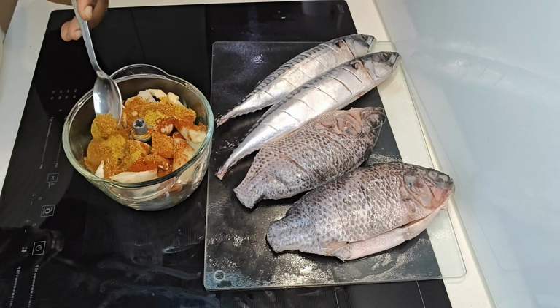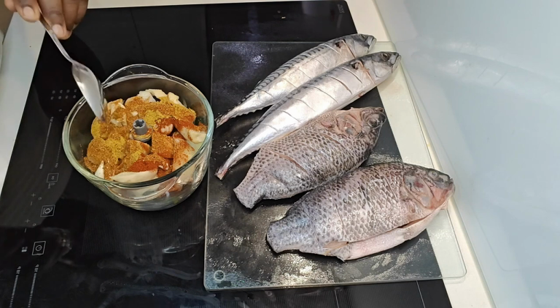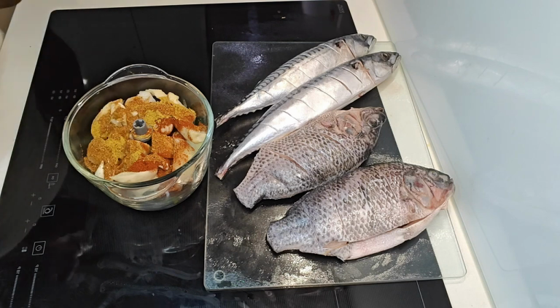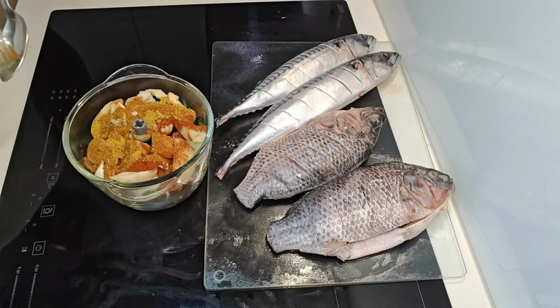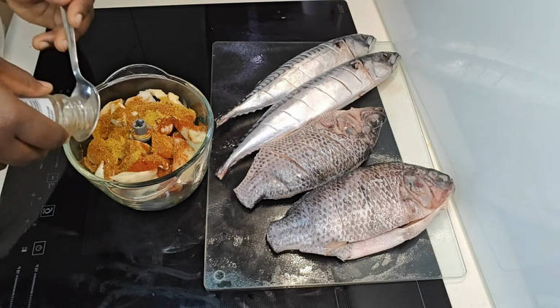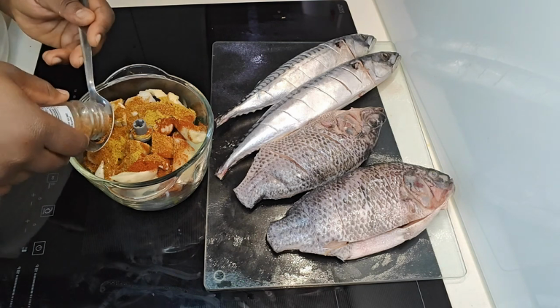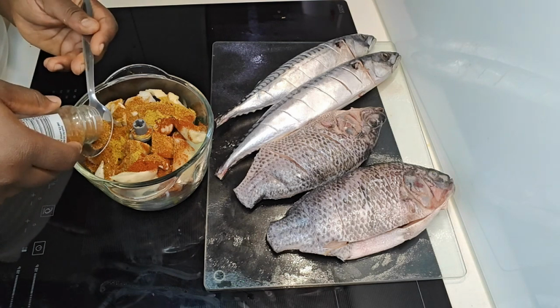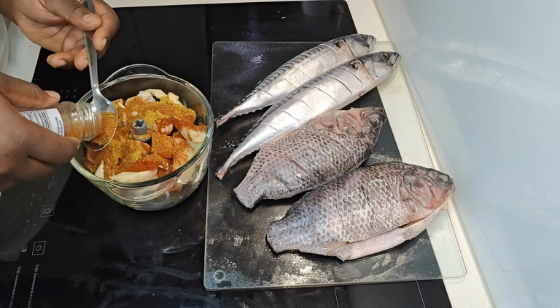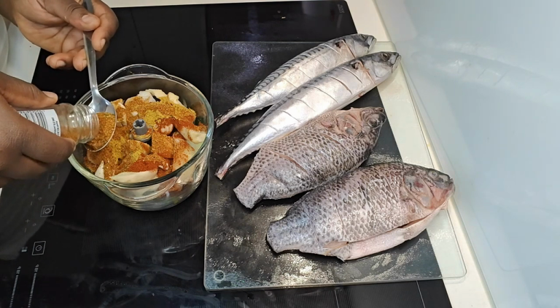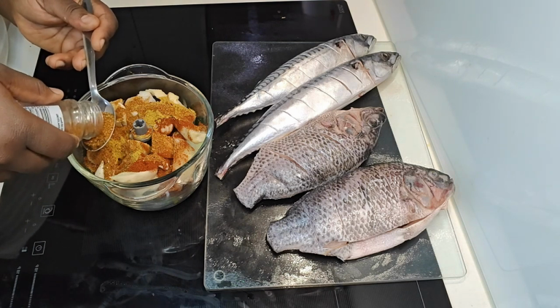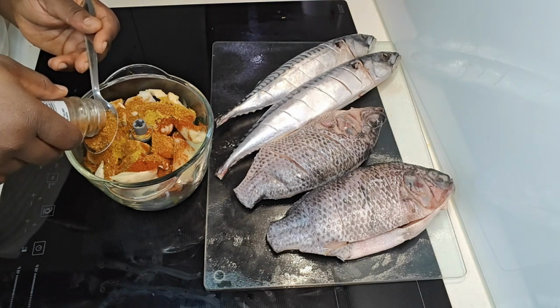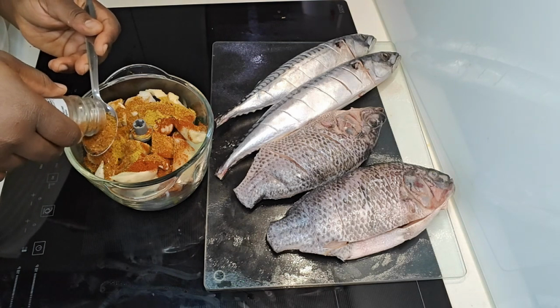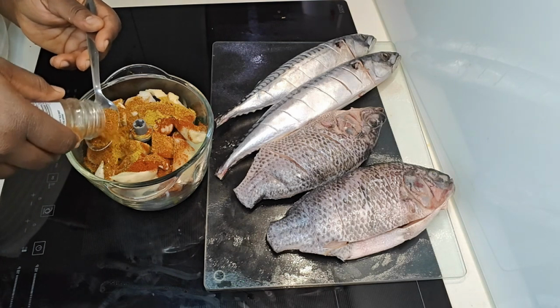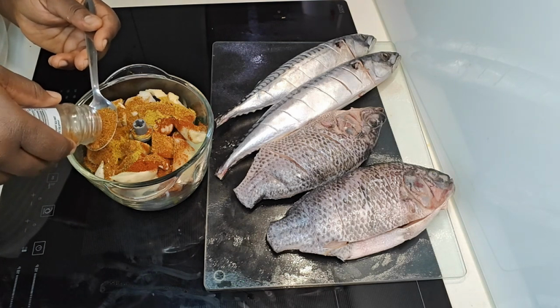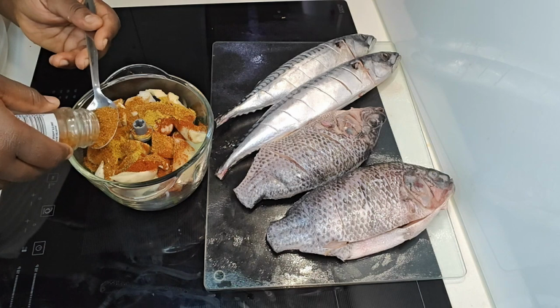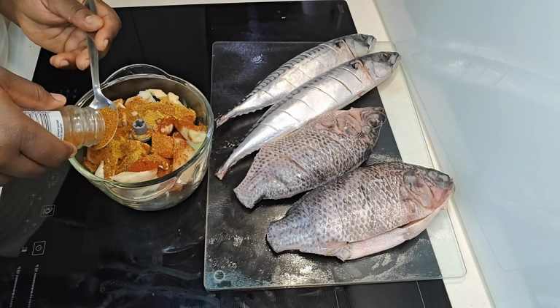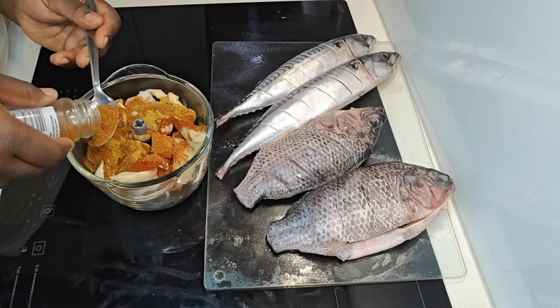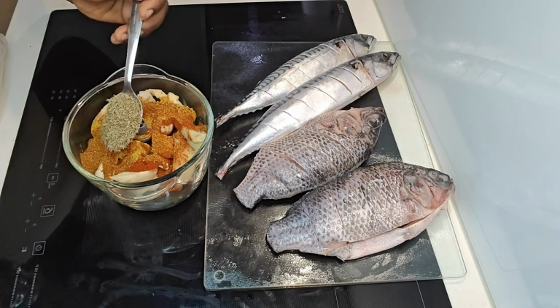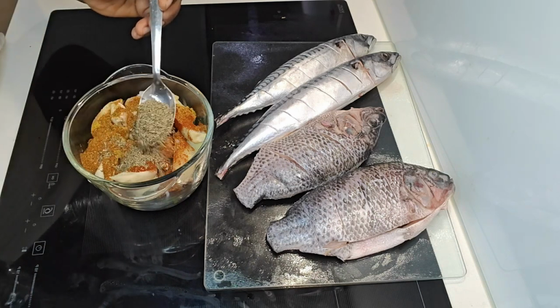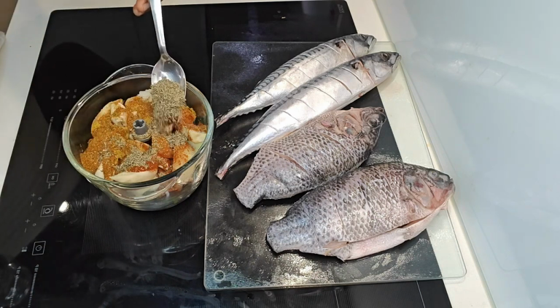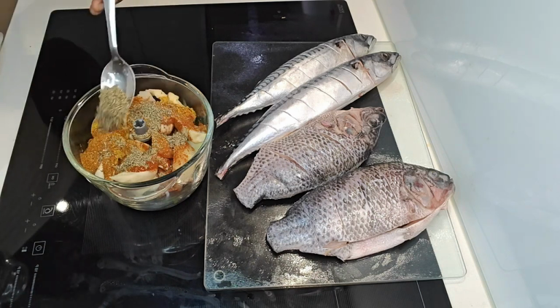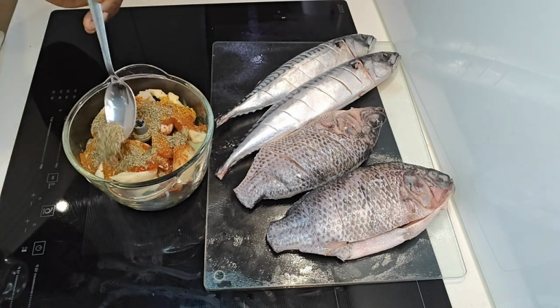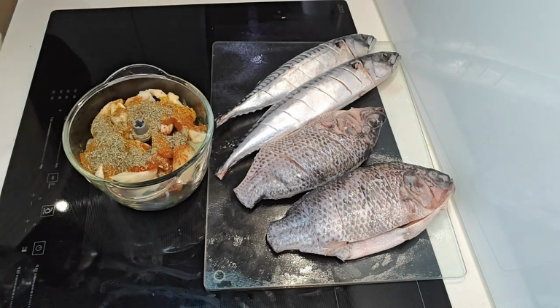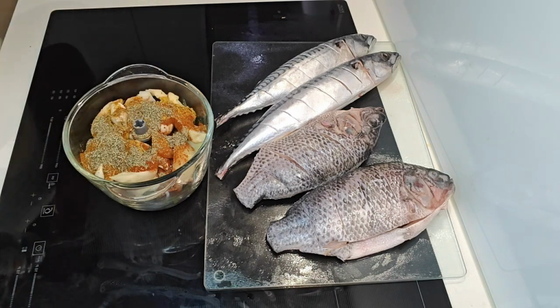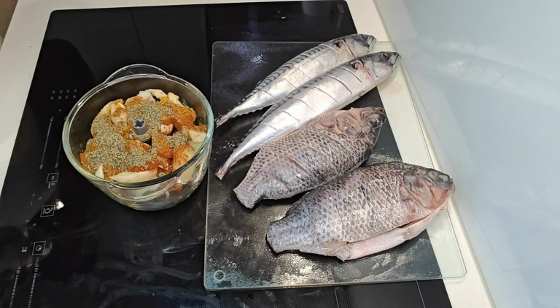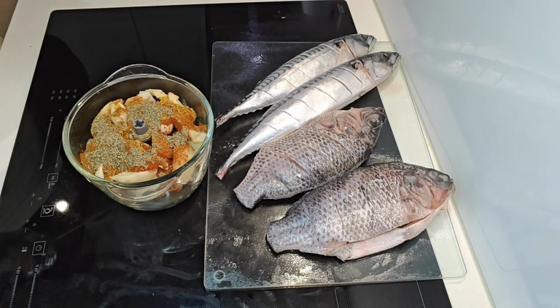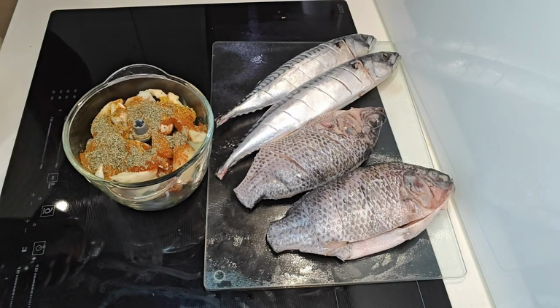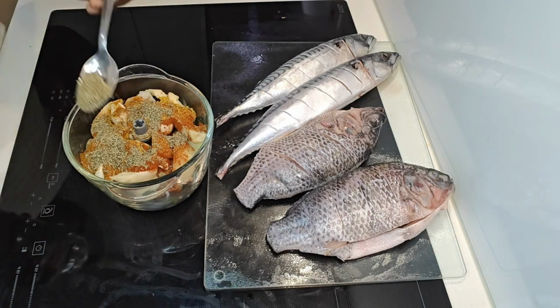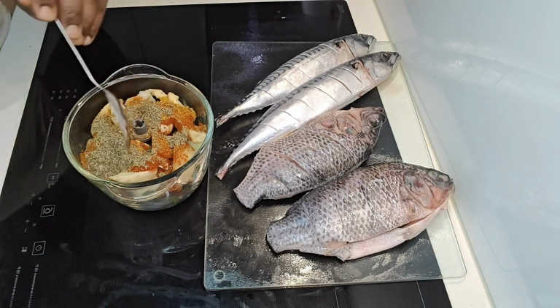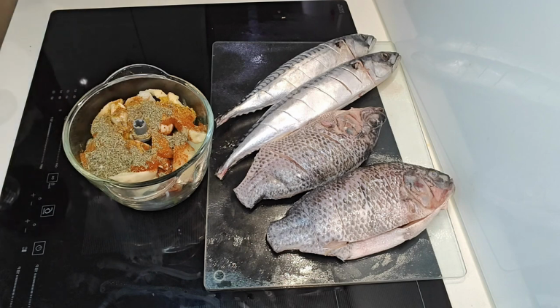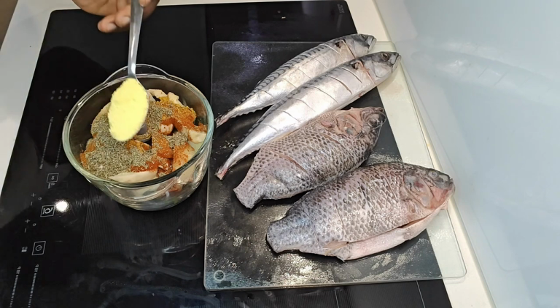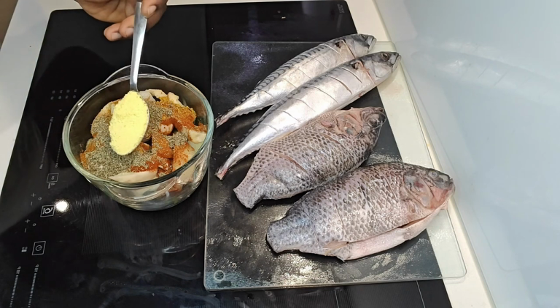She said: first, make incisions on your fish. The more incisions you make, the better, because it allows the fish to get properly seasoned and marinated.